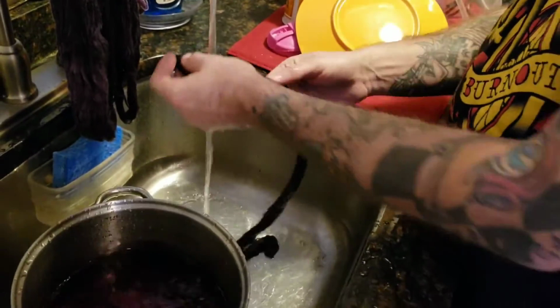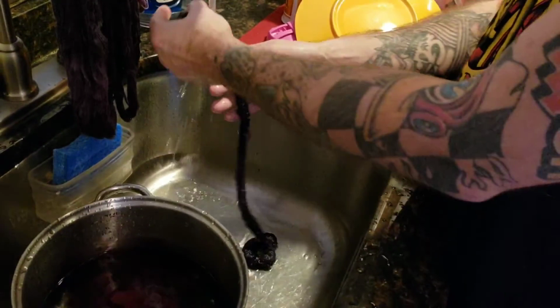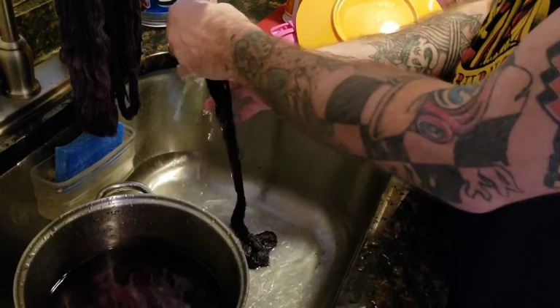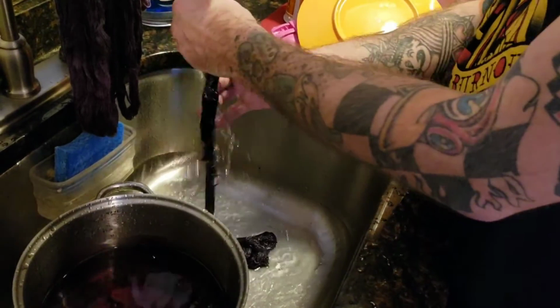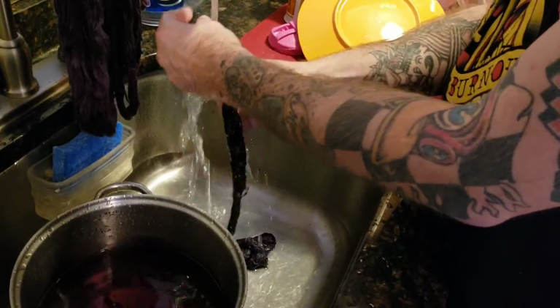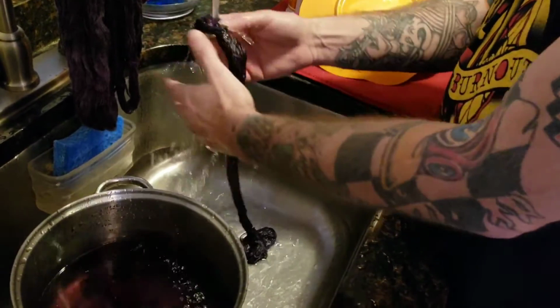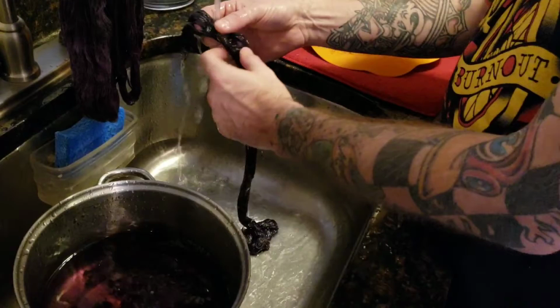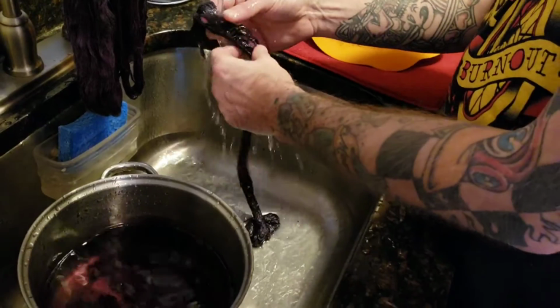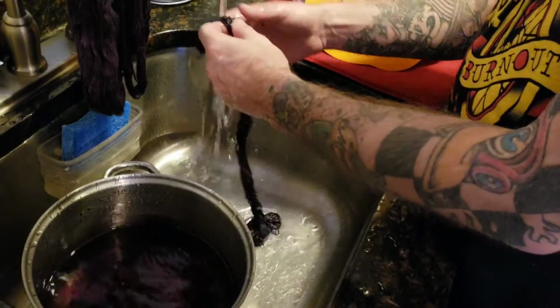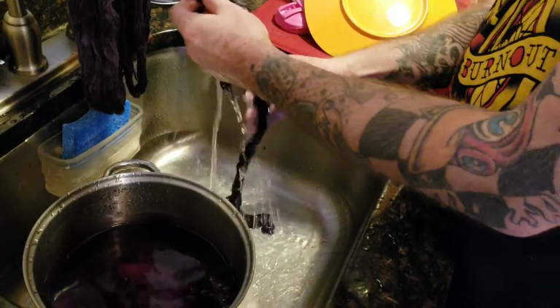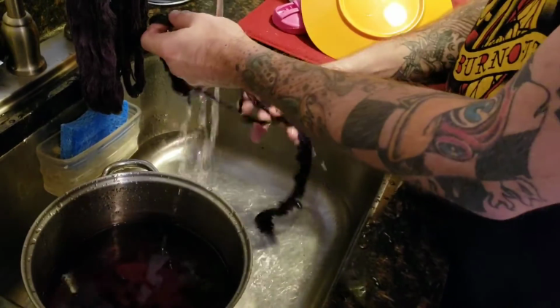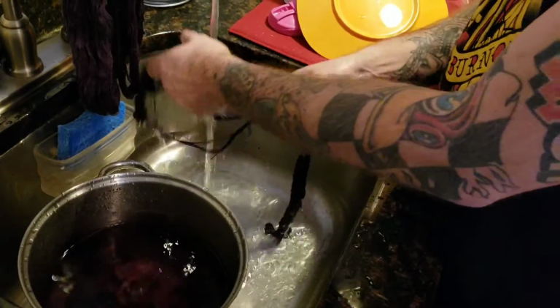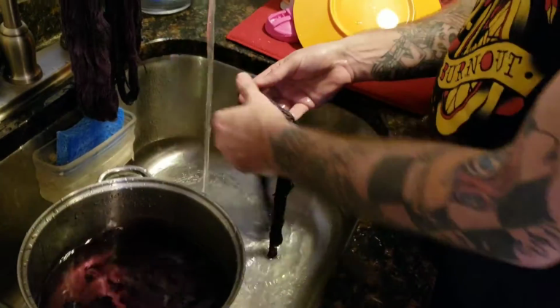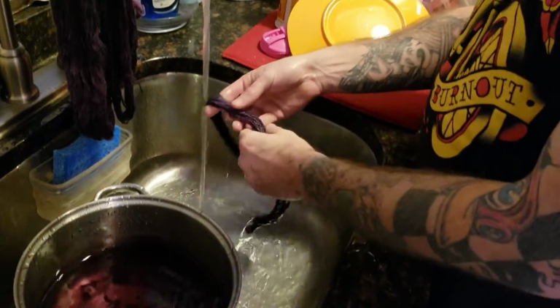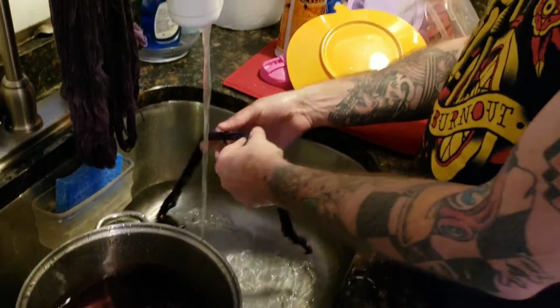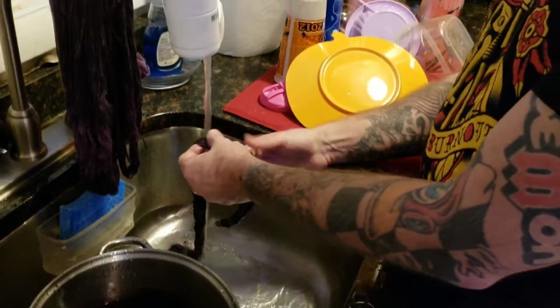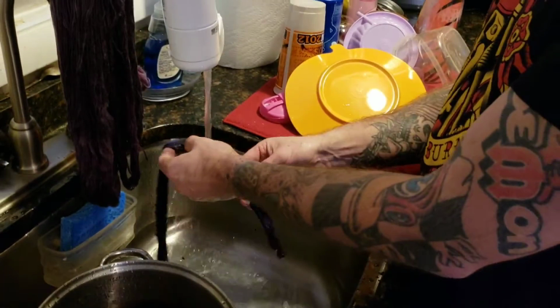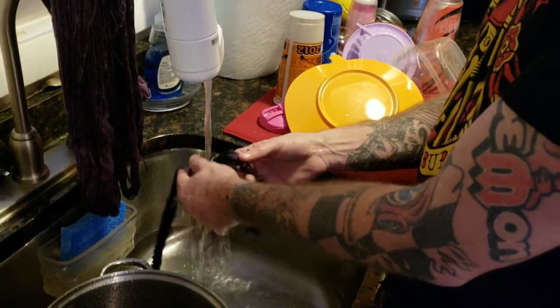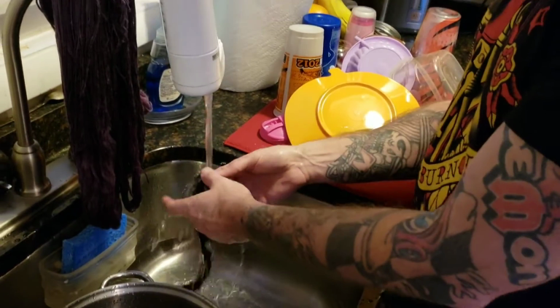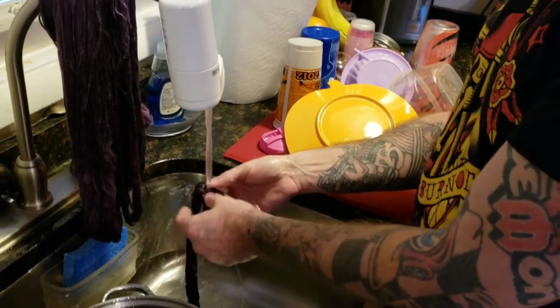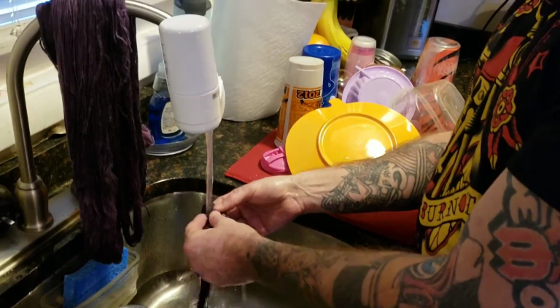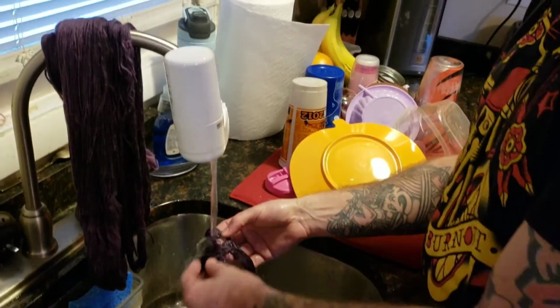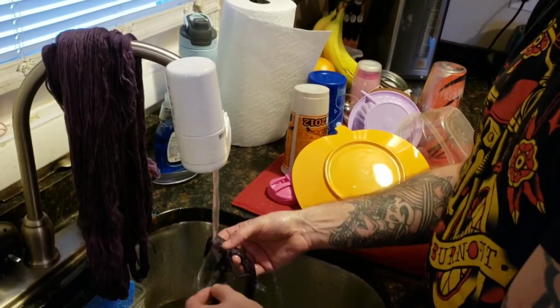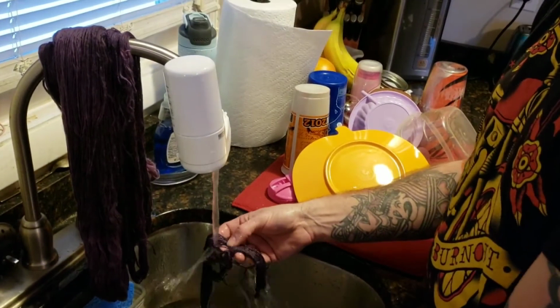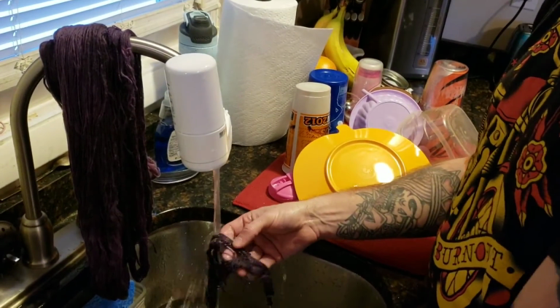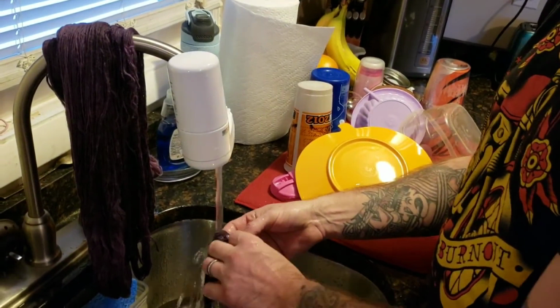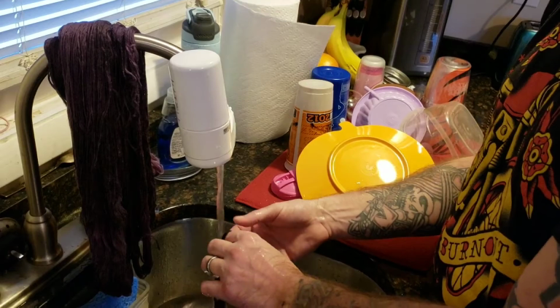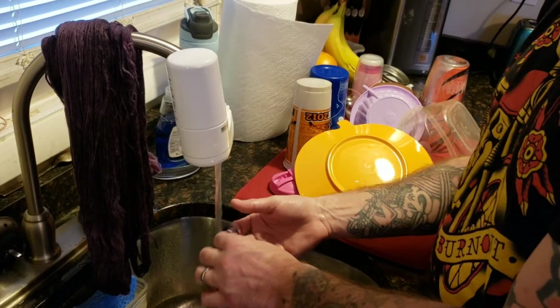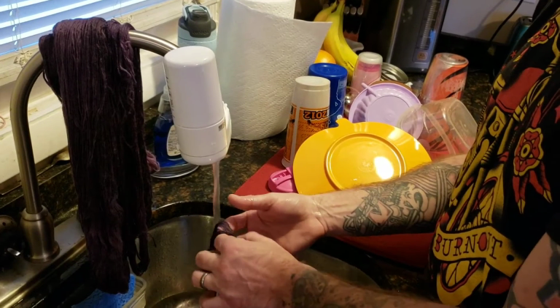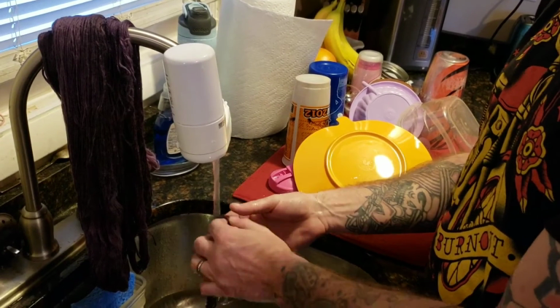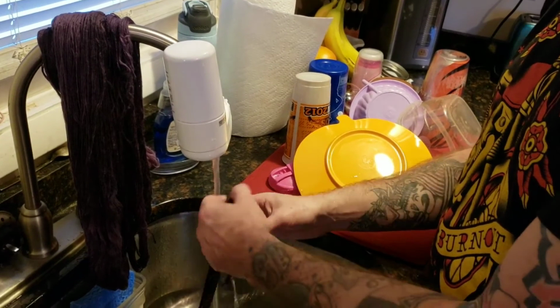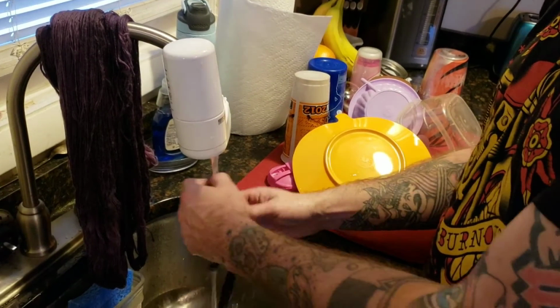I'm just glad you're getting back into trying the natural dyeing. I'm going to get acid dye soon — I want to make some pretty stuff.